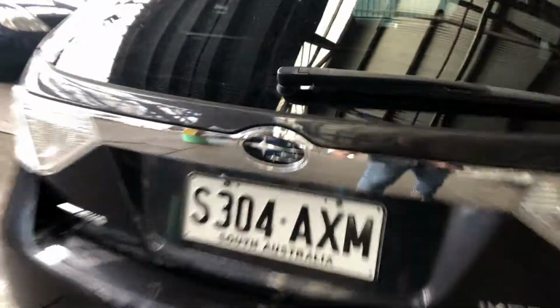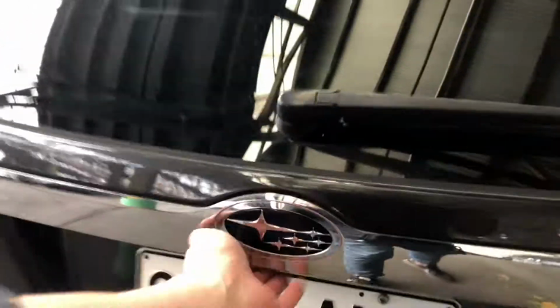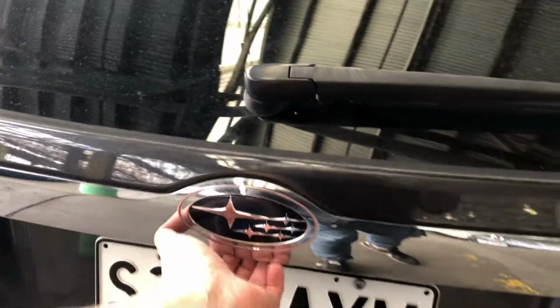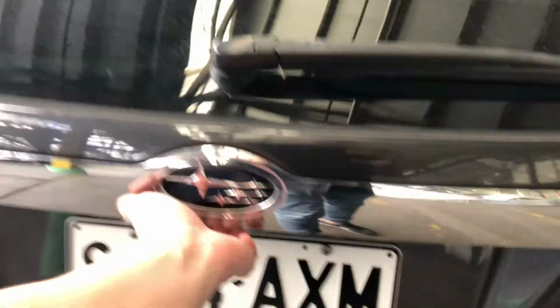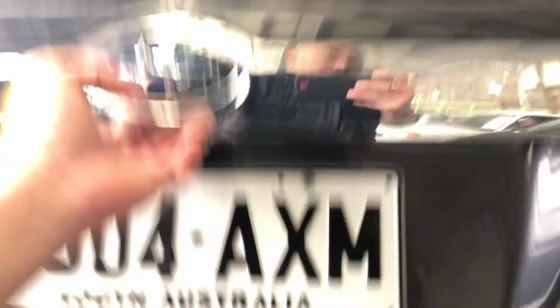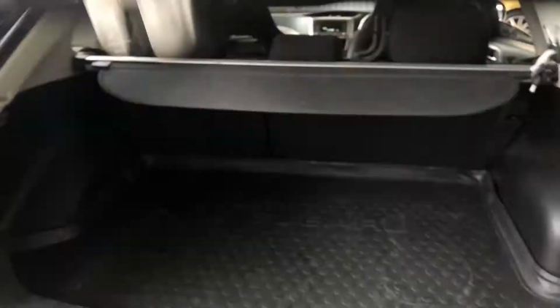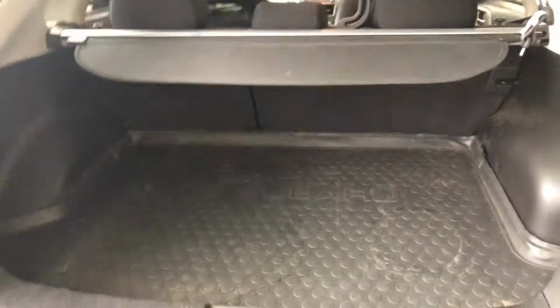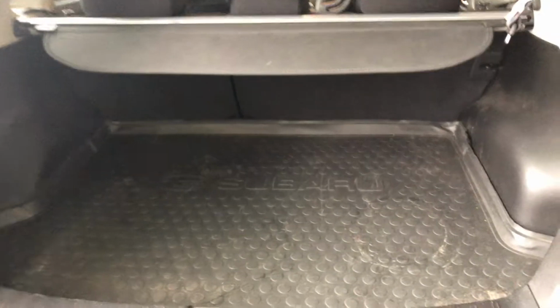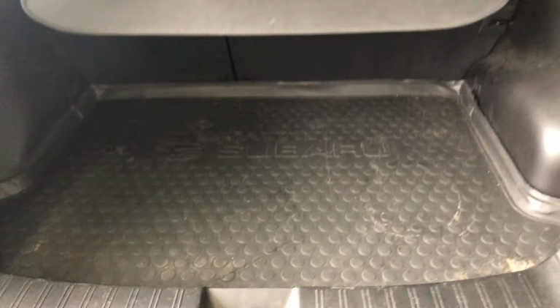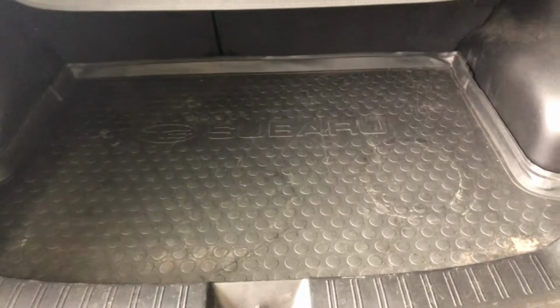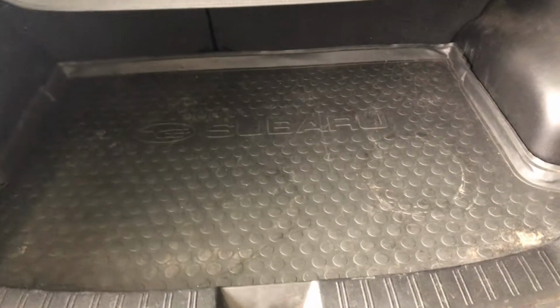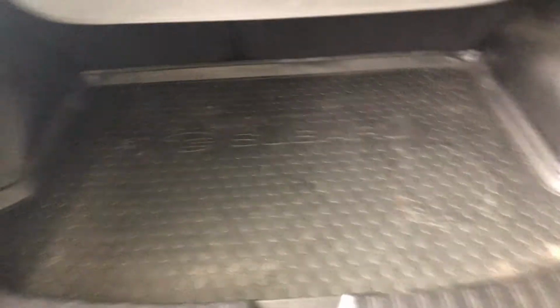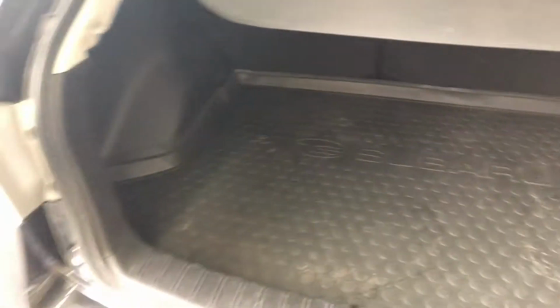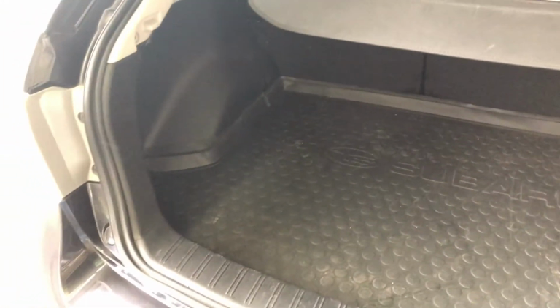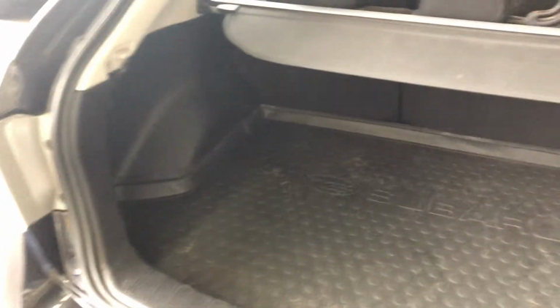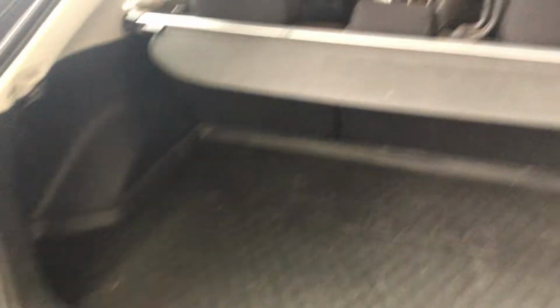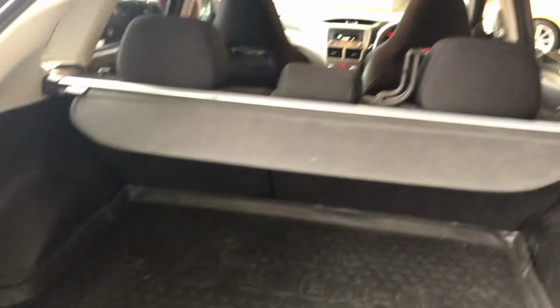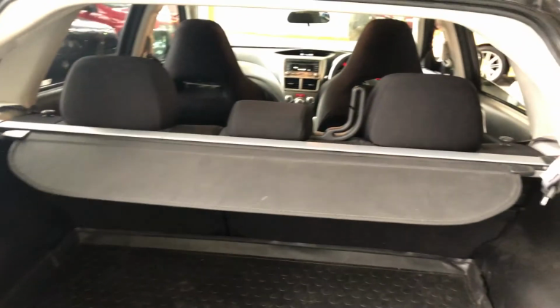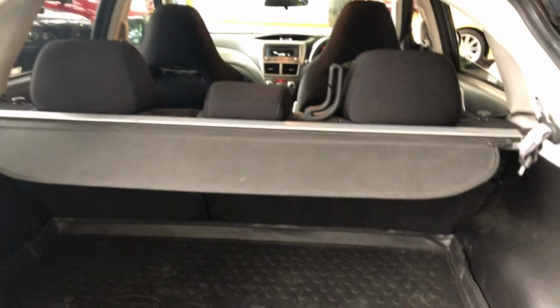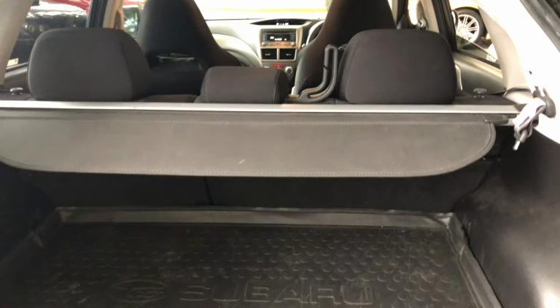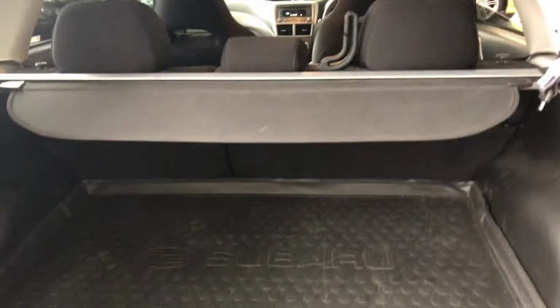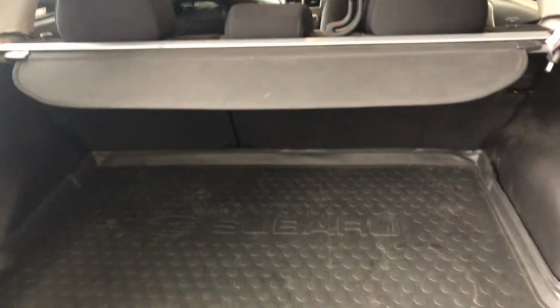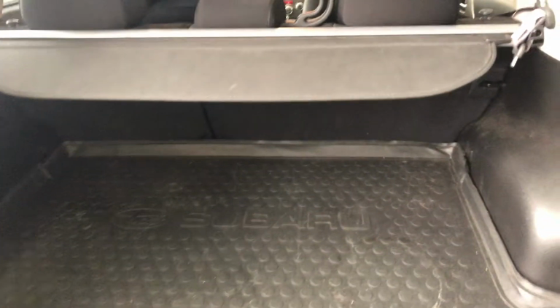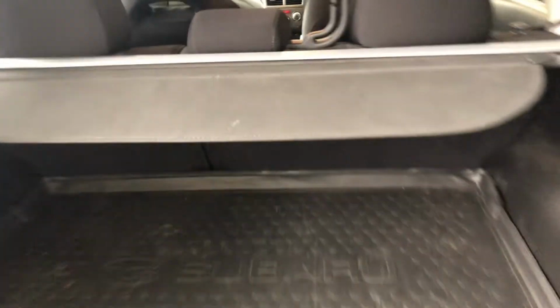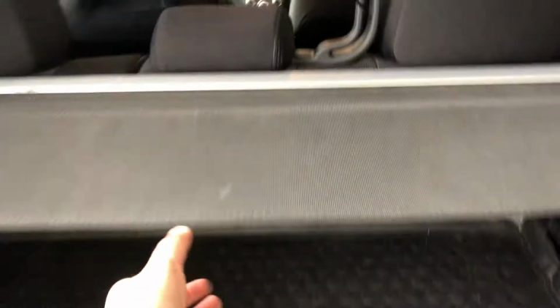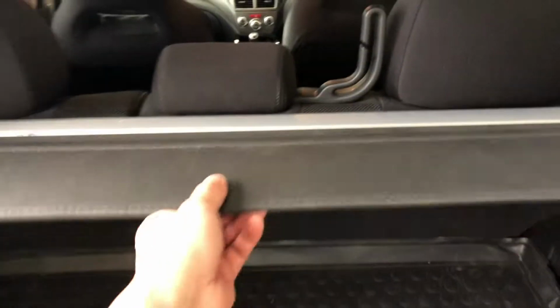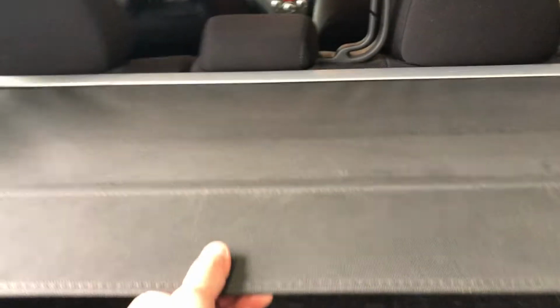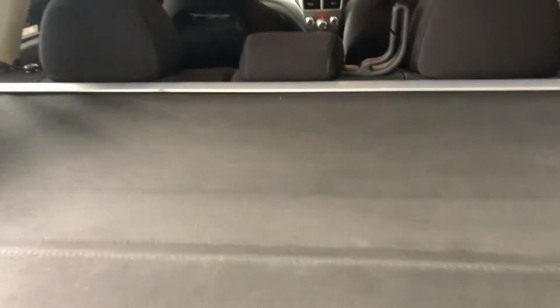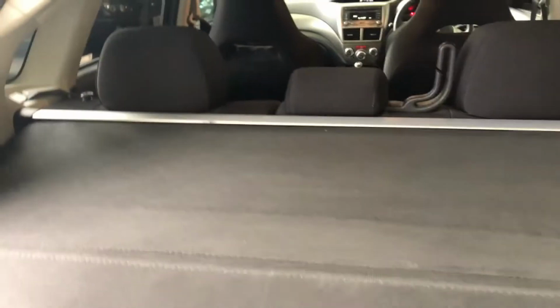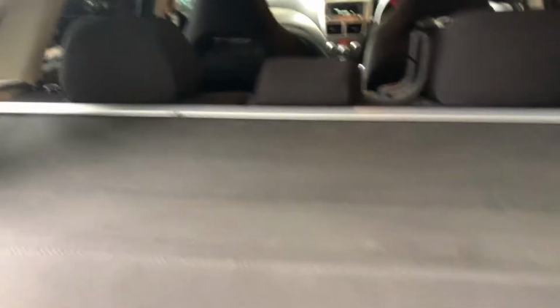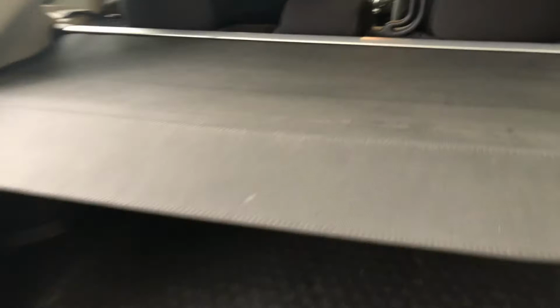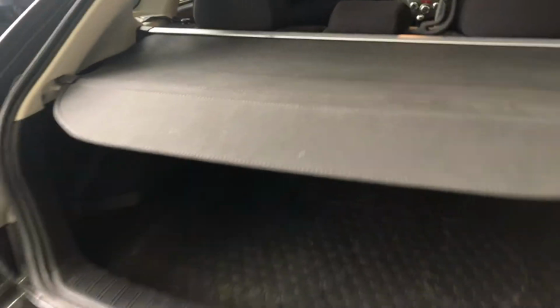Moving inside the boot, being a hatchback, there's actually quite a lot of boot space as well — extra space for you to put whatever you need in there. If you ever need more space, the two back seats do fold down. The car also comes with this cargo blind, so you can always hide your private stuff away from other people.